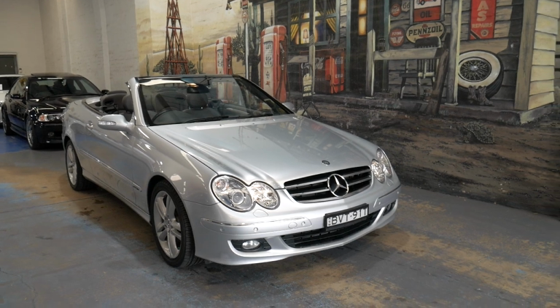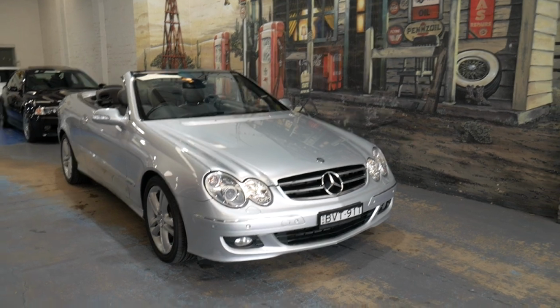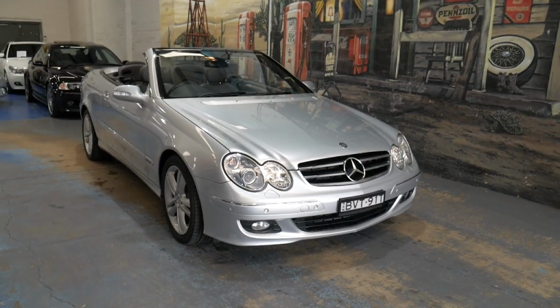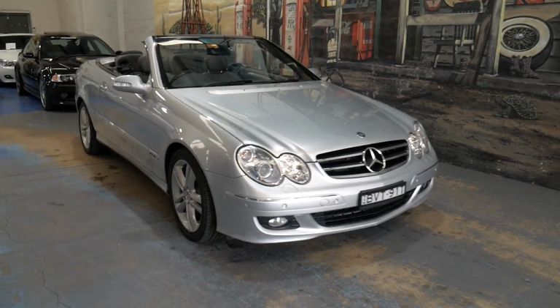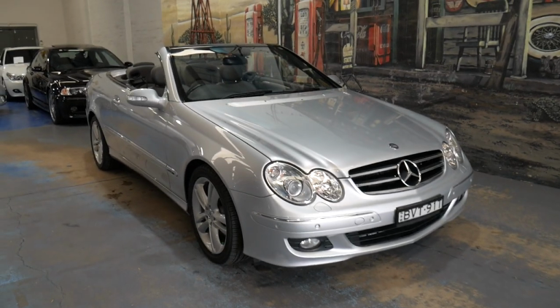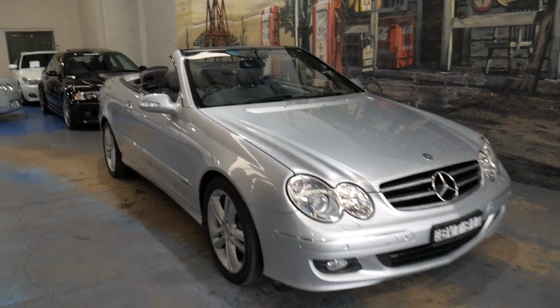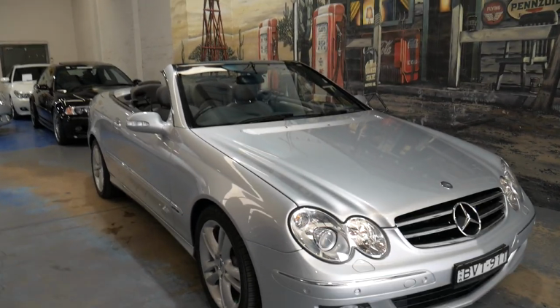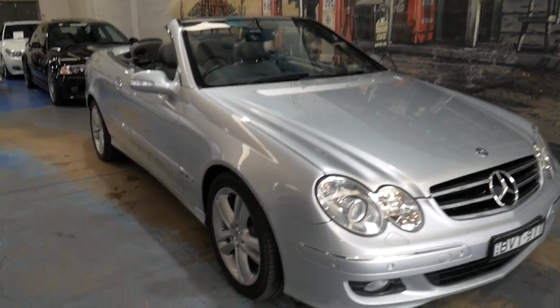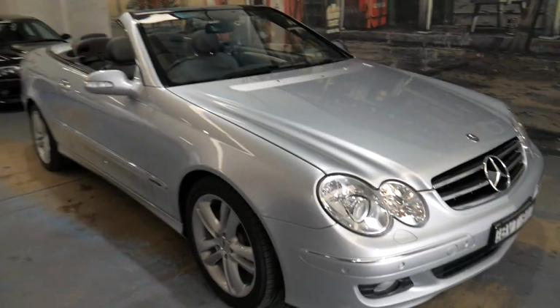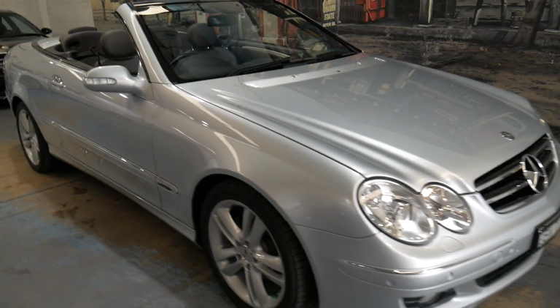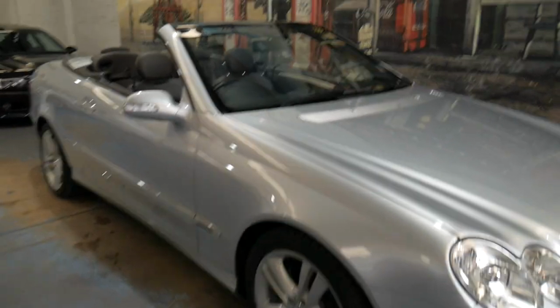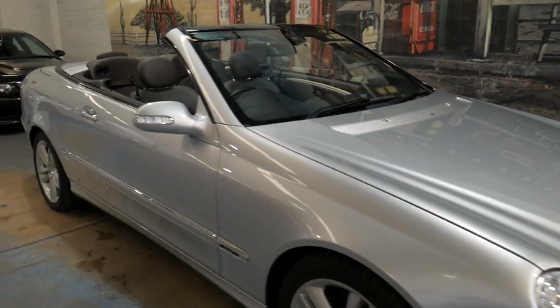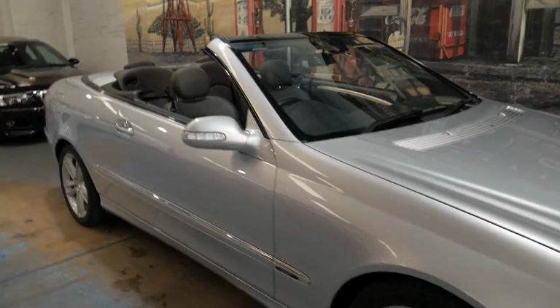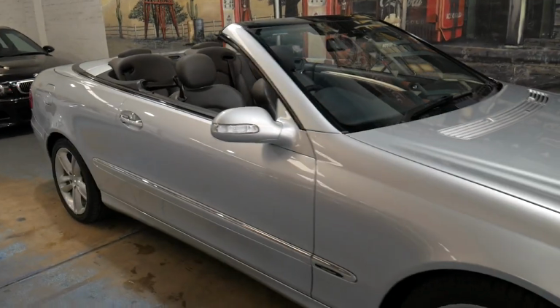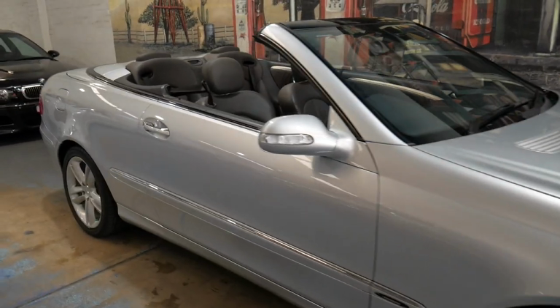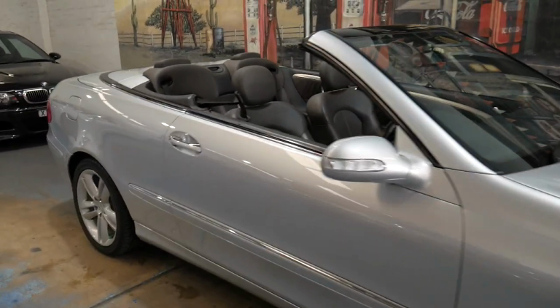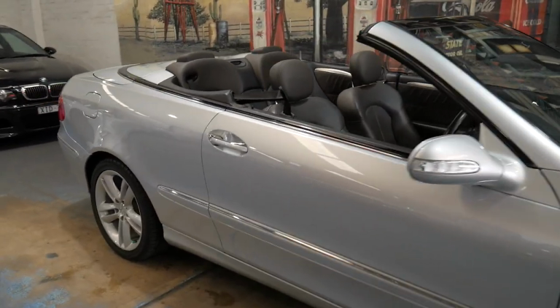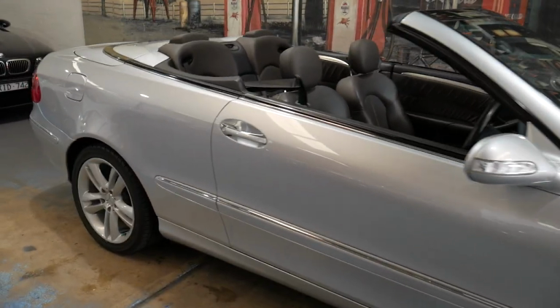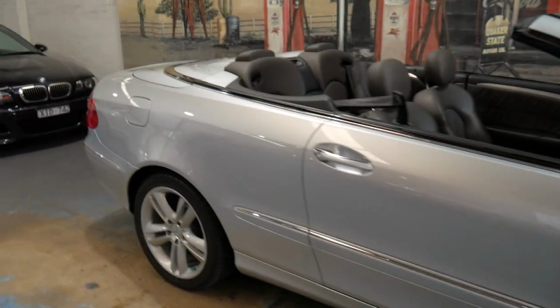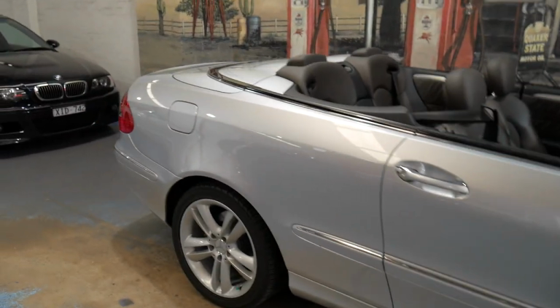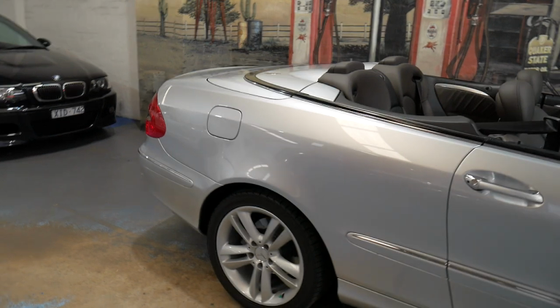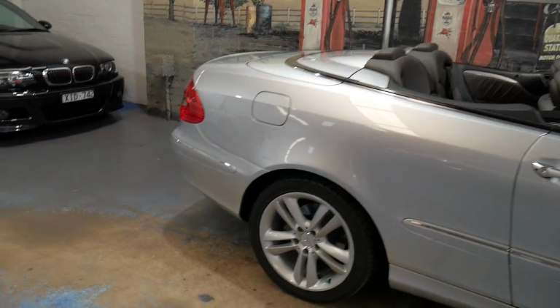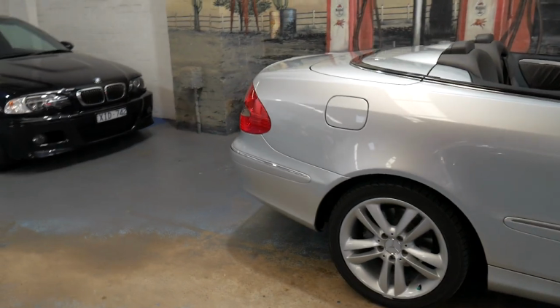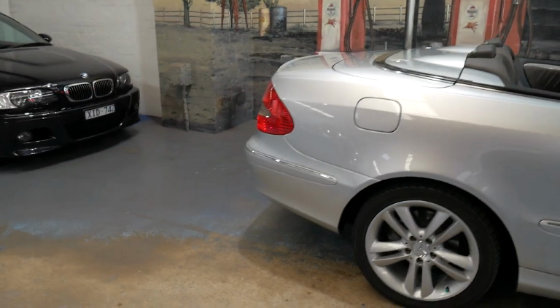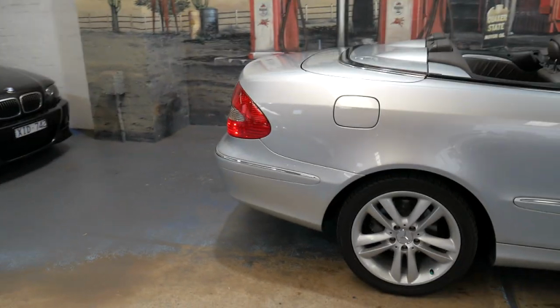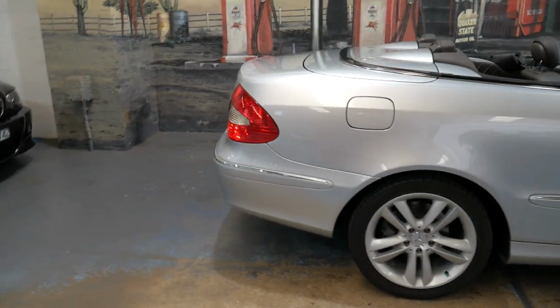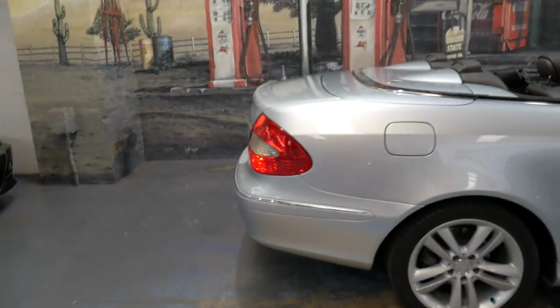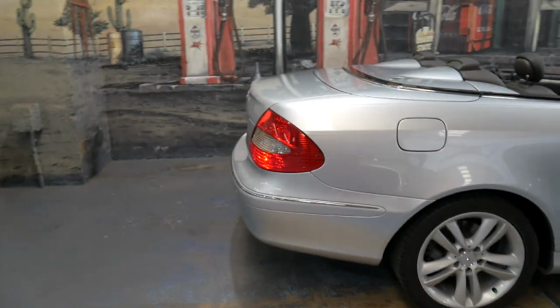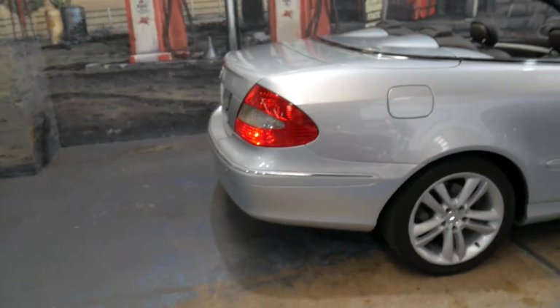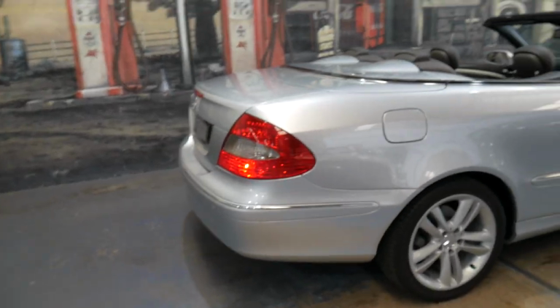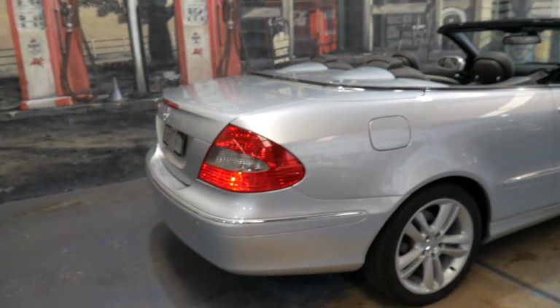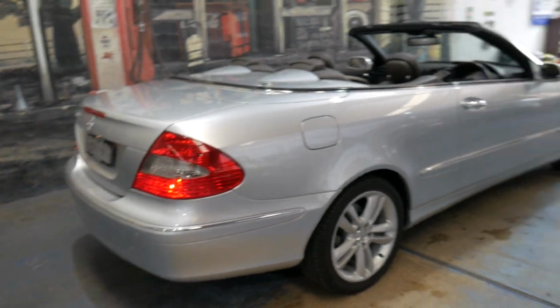Welcome to the Old Timer Centre. My name is Philip Tarrant and I'm going to be talking to you about this 2005 Mercedes-Benz CLK 280. It's an update and it's an avant-garde.